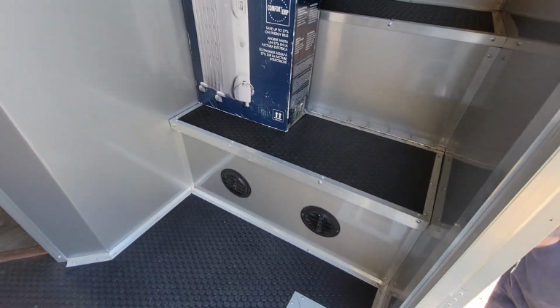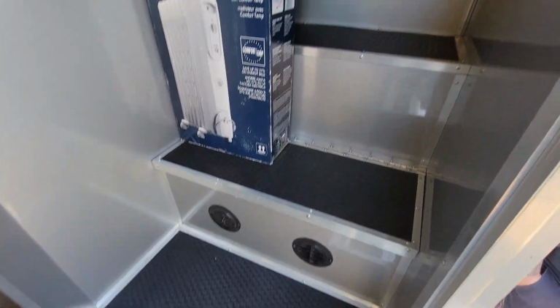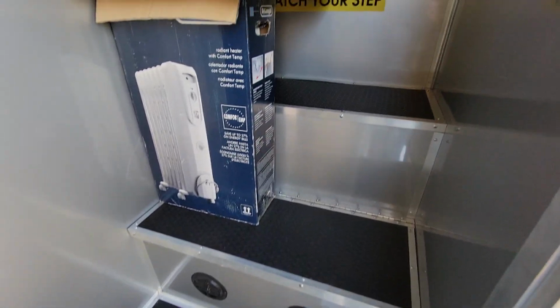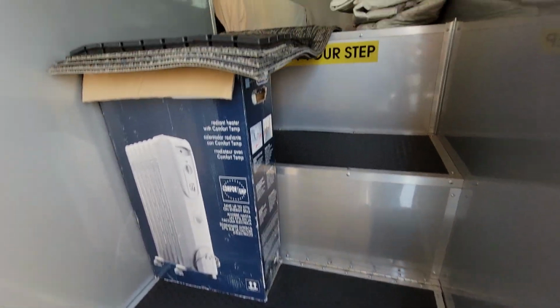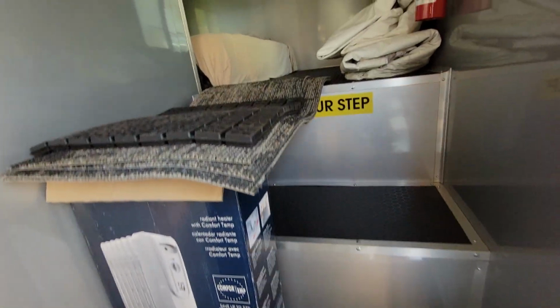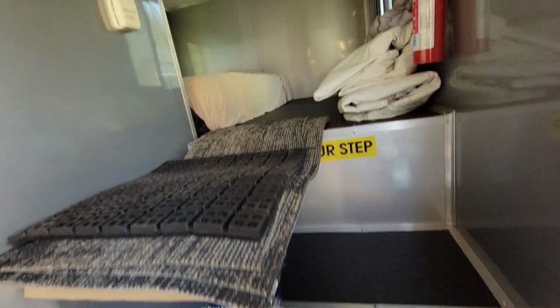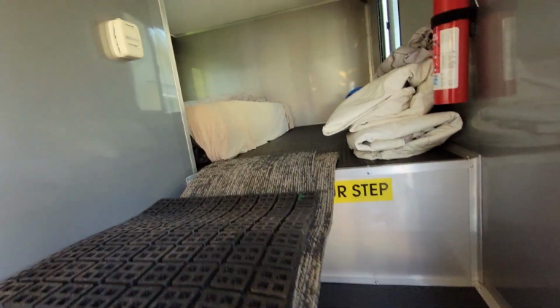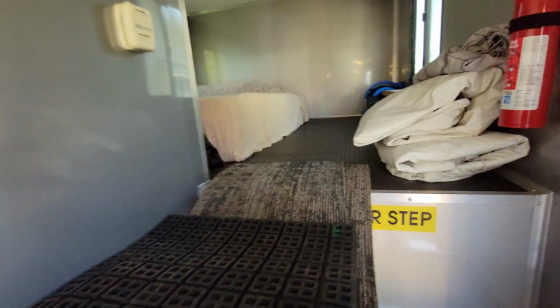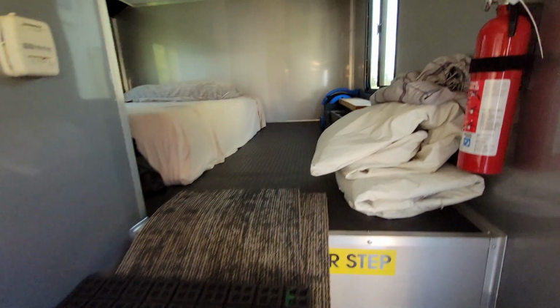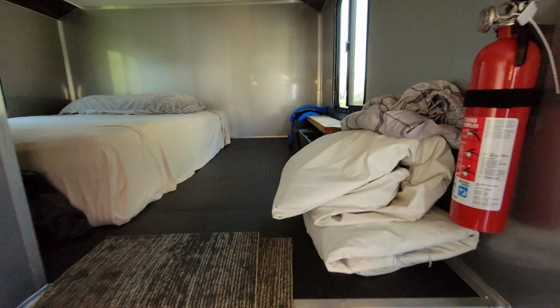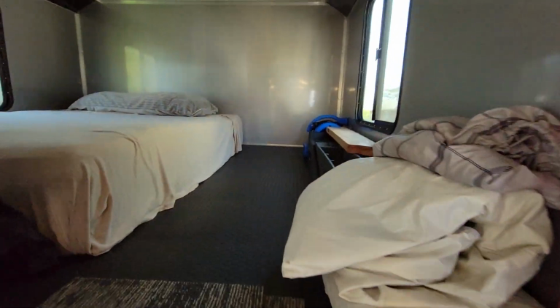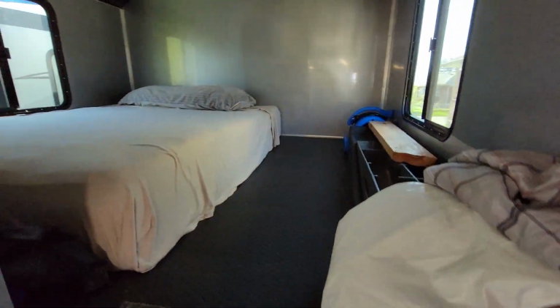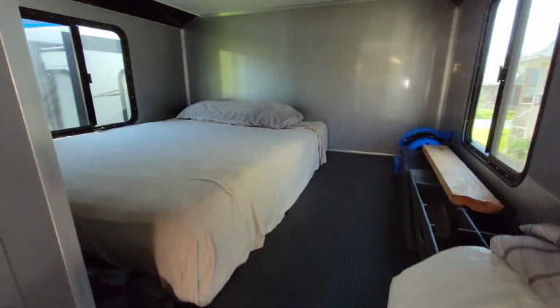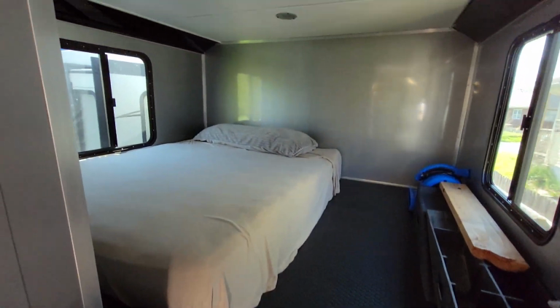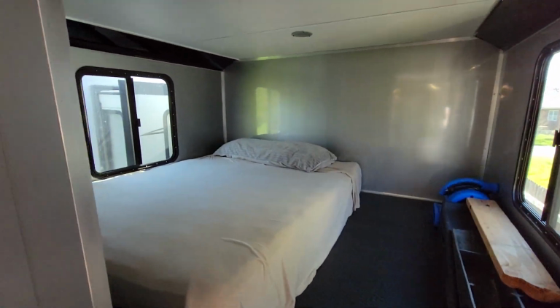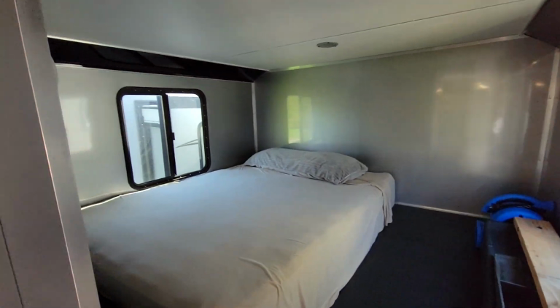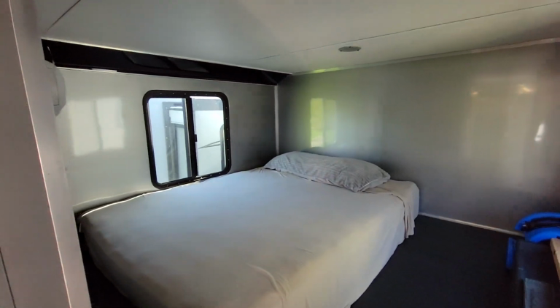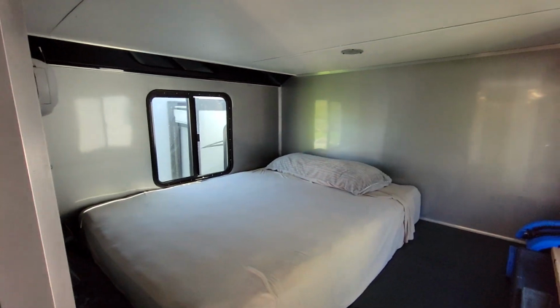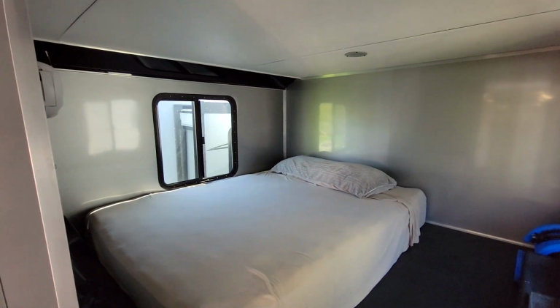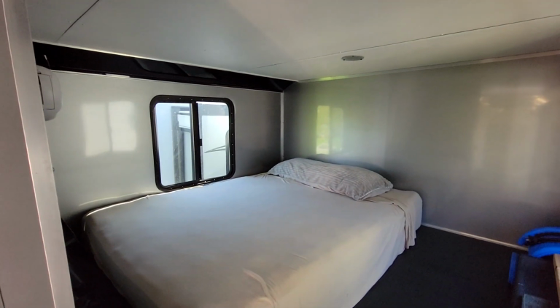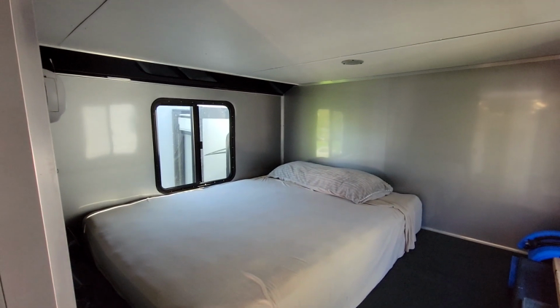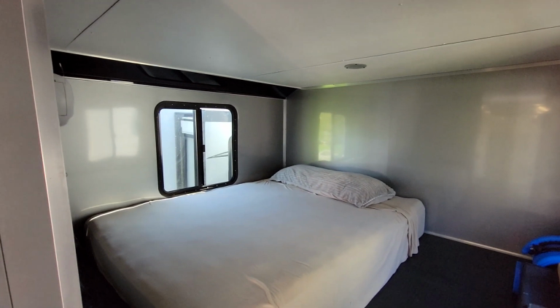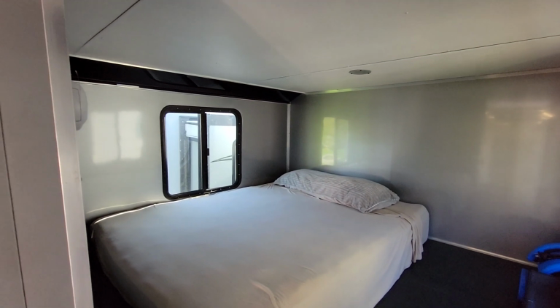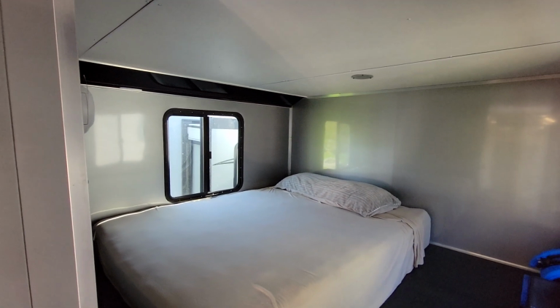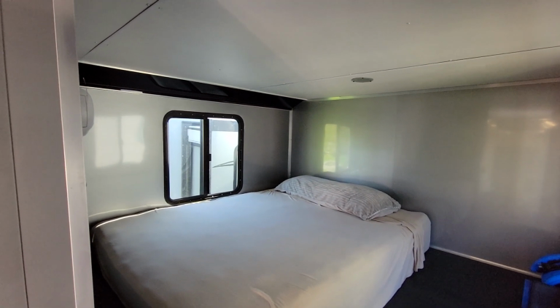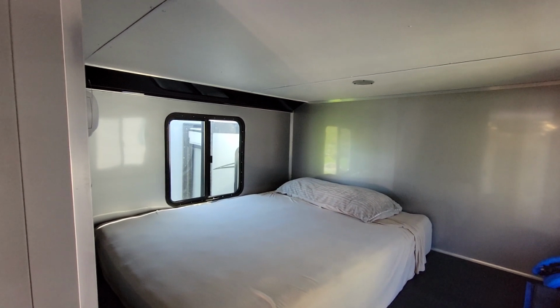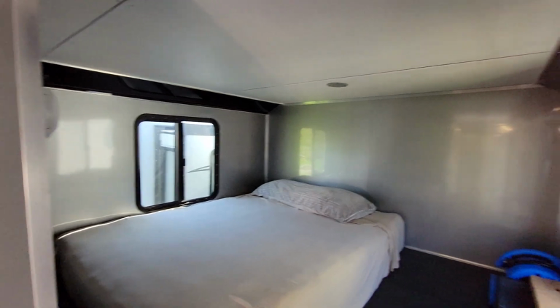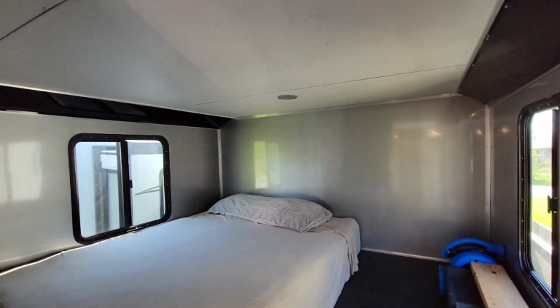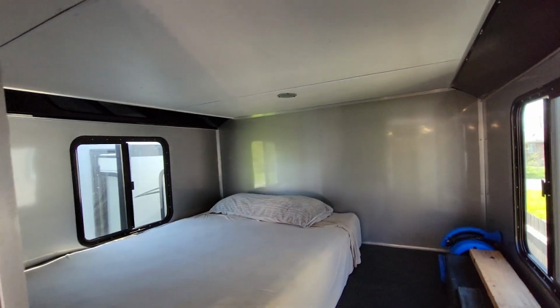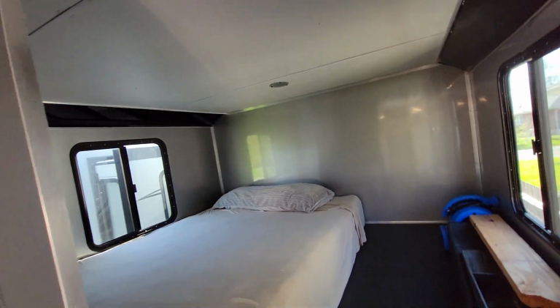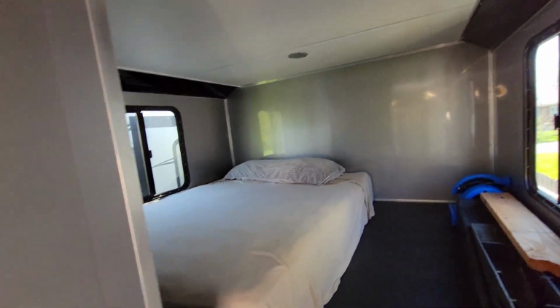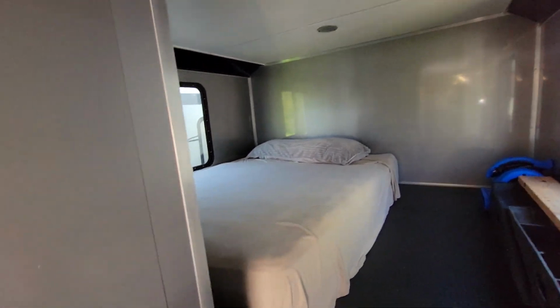Queen size bed up top. Plenty of room too — this must be so nice to have at the track.